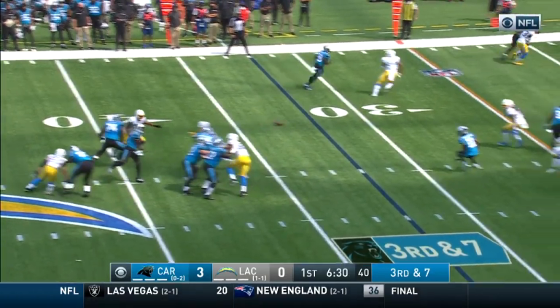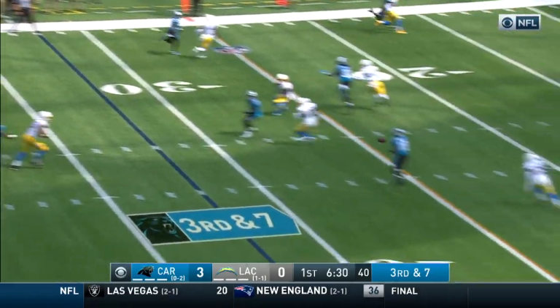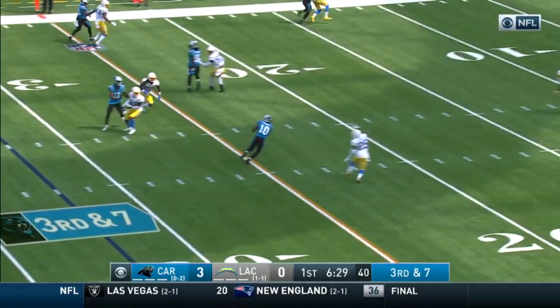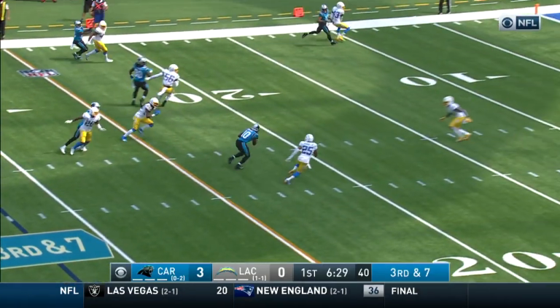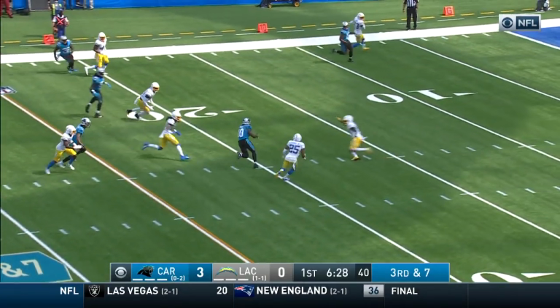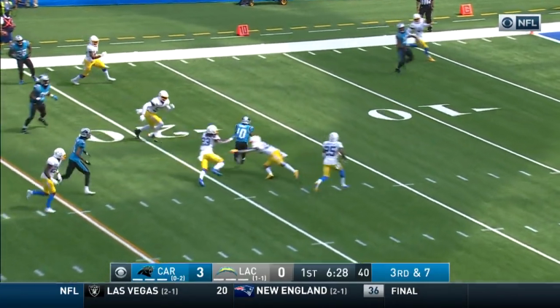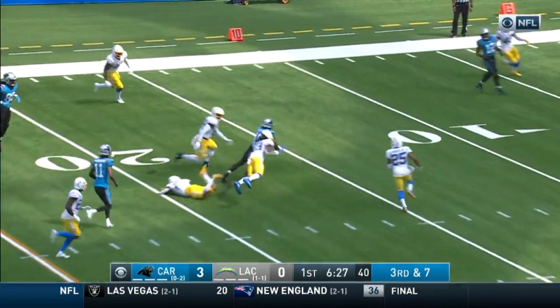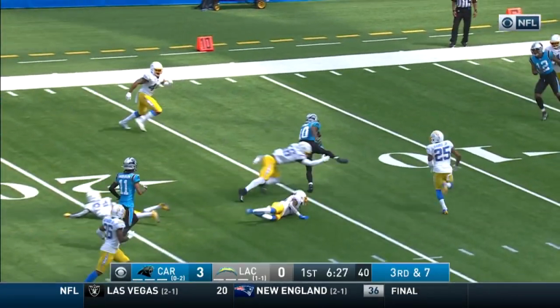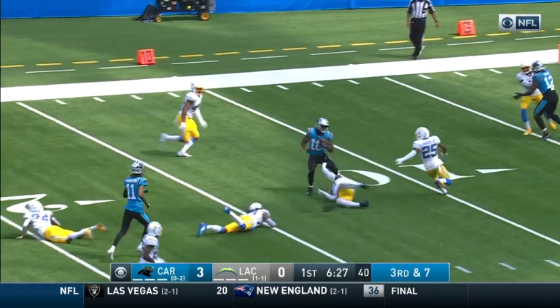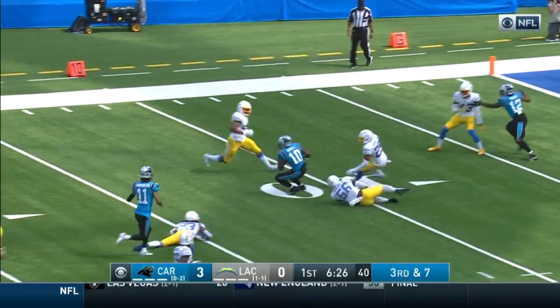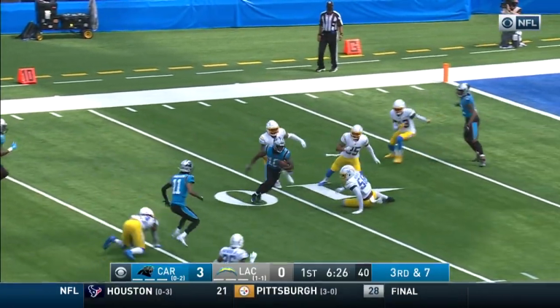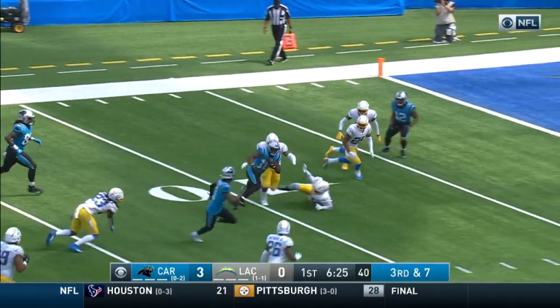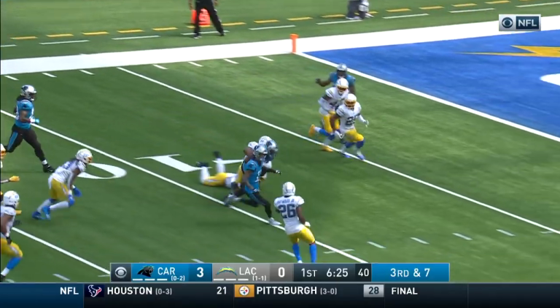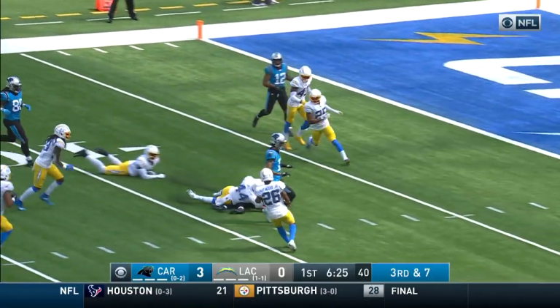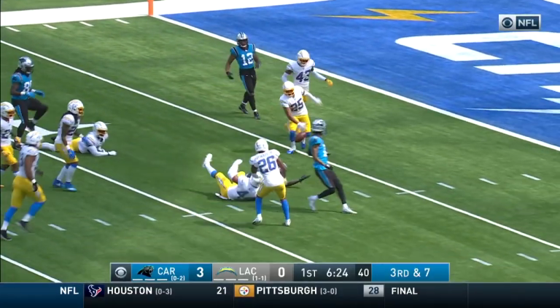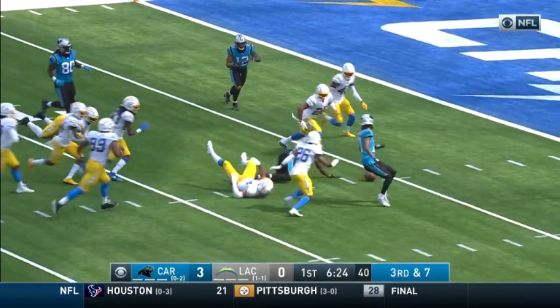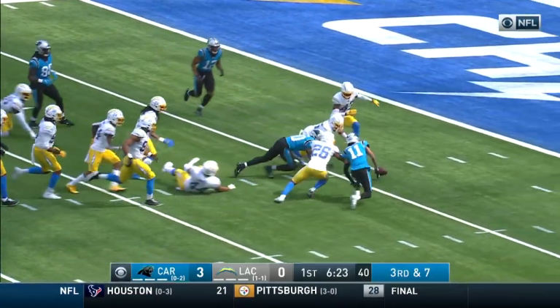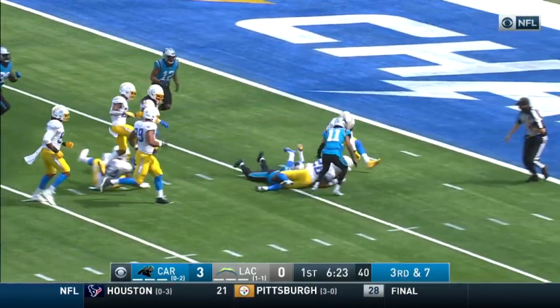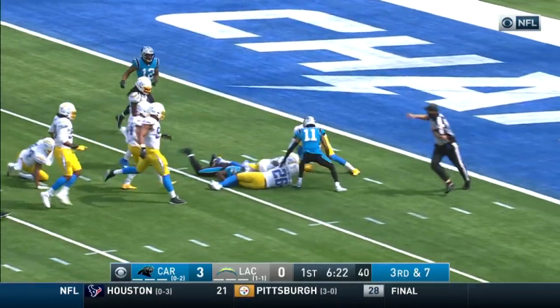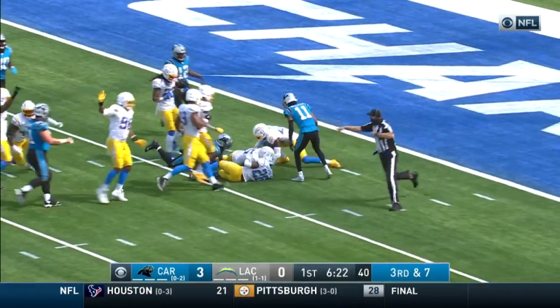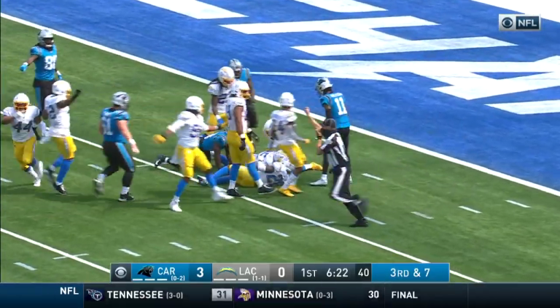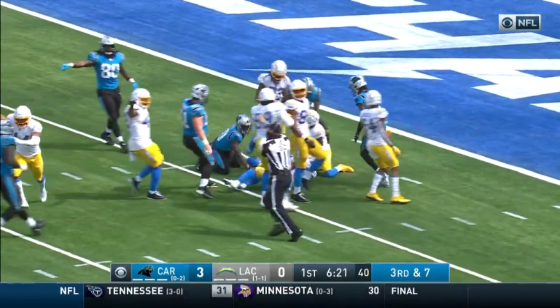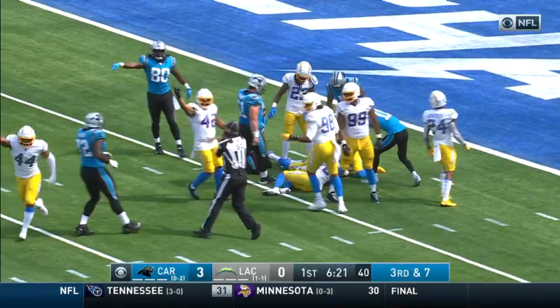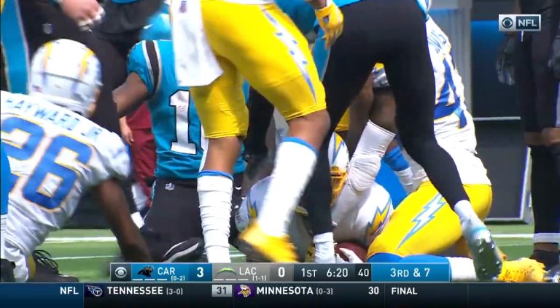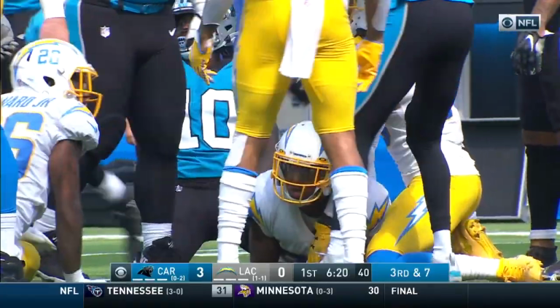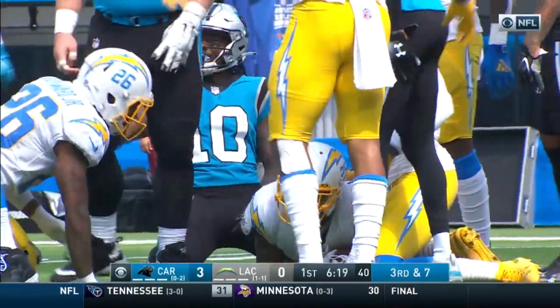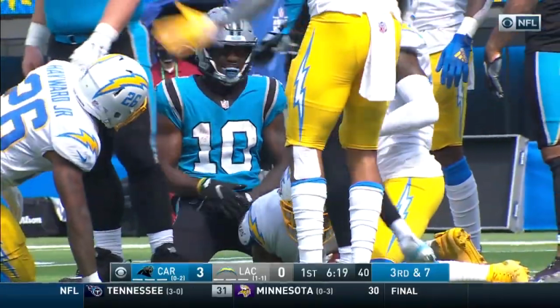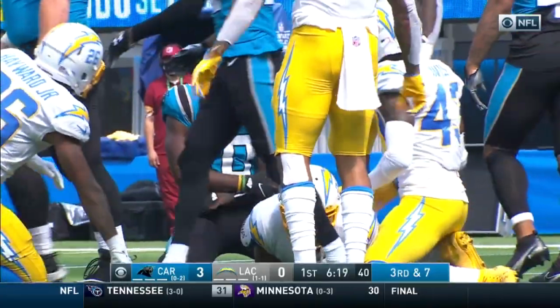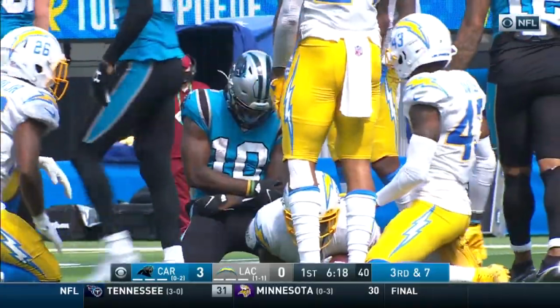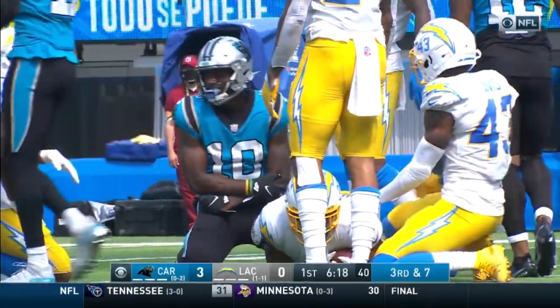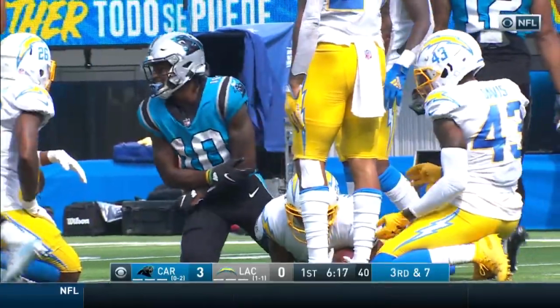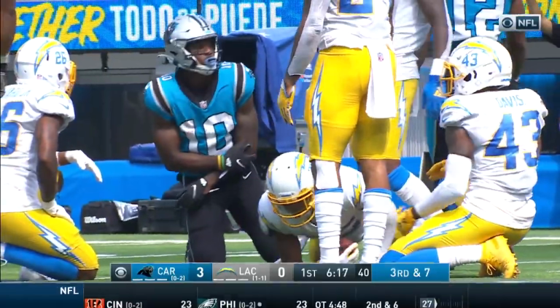Bridgewater steps up, throws. It's complete, that's first down yardage, and then some — to the 10. Spinning out of a tackle, down to about the 7 or 8. There's a loose football. Inside the 5, he's going to be marked down back at about the 9 or the 10-yard line.